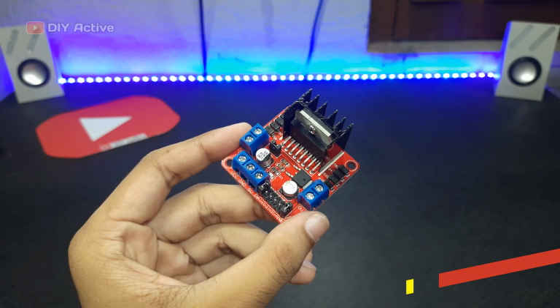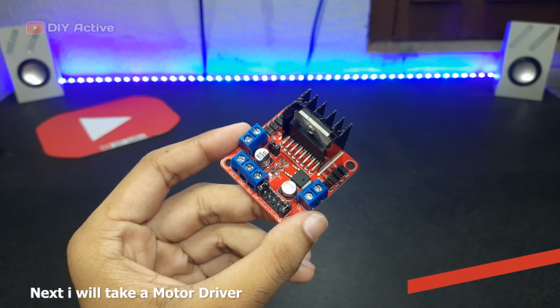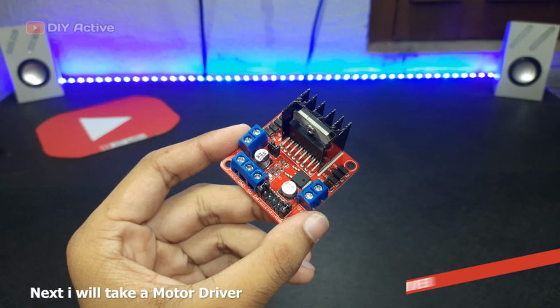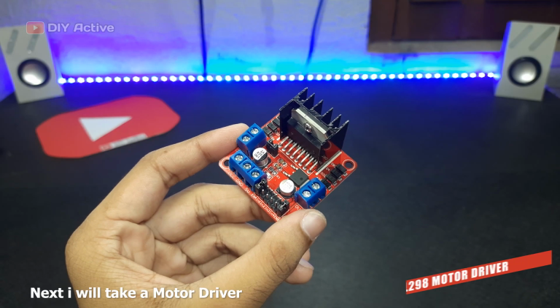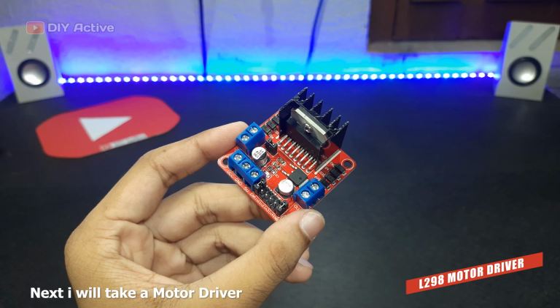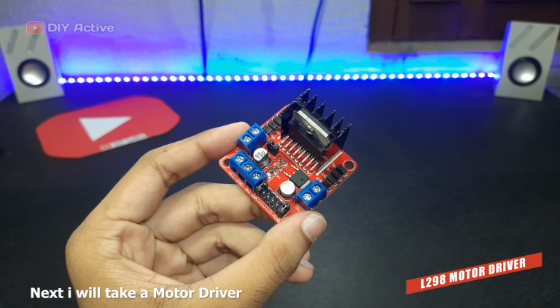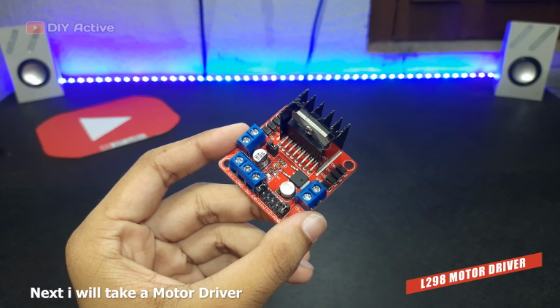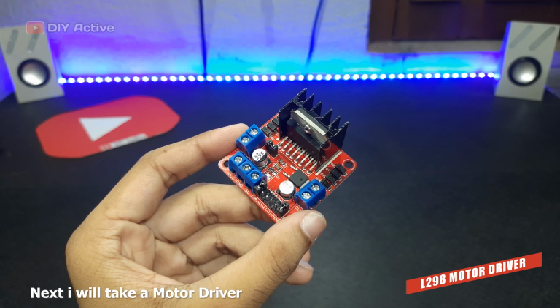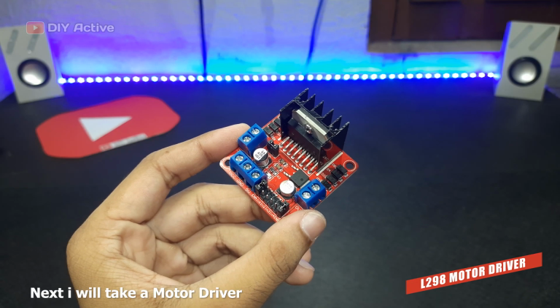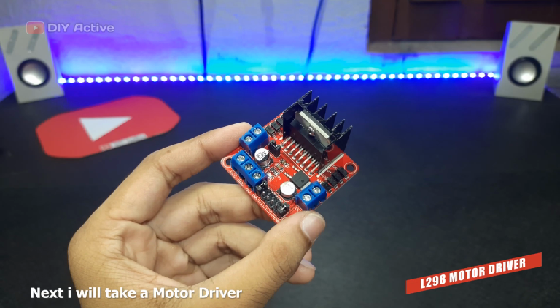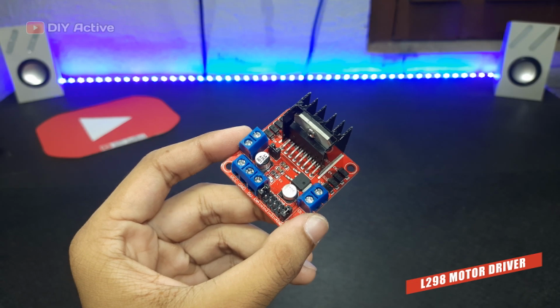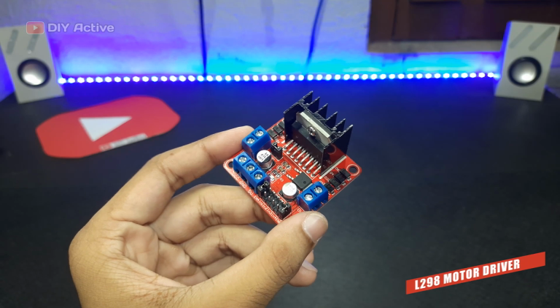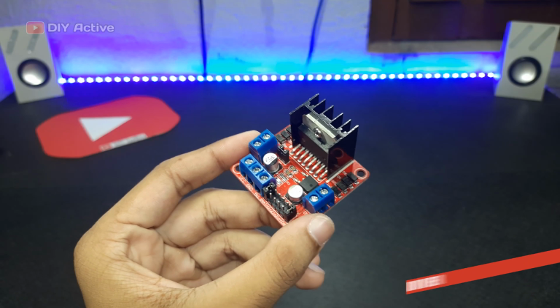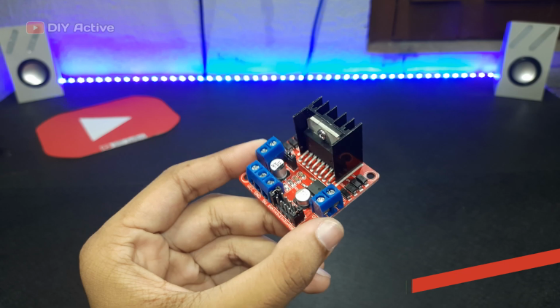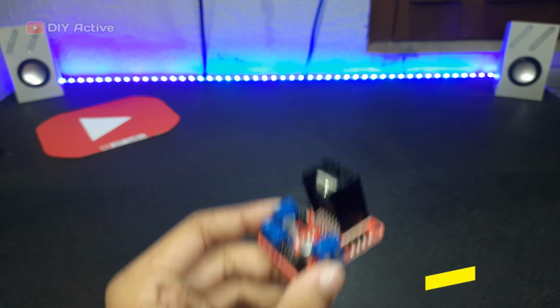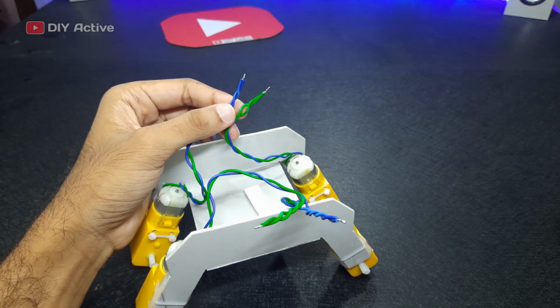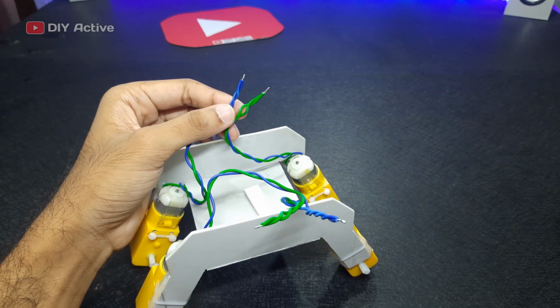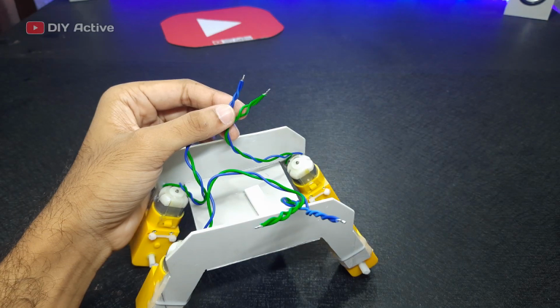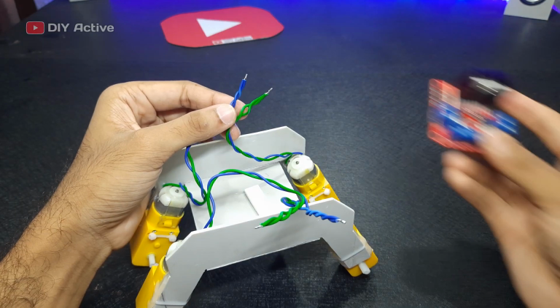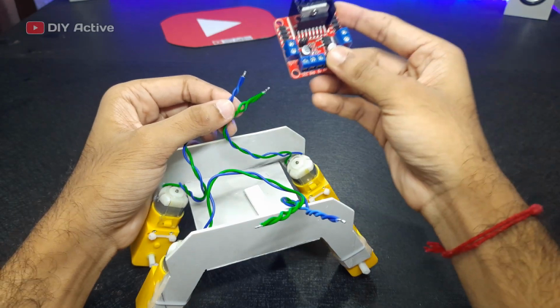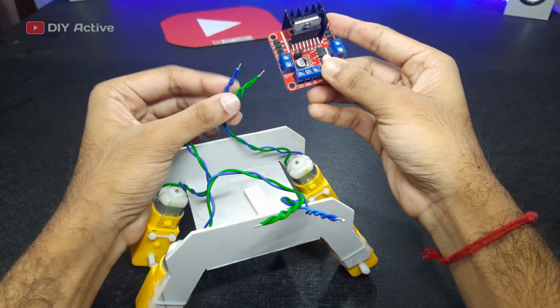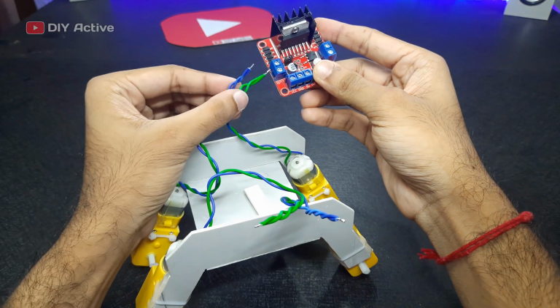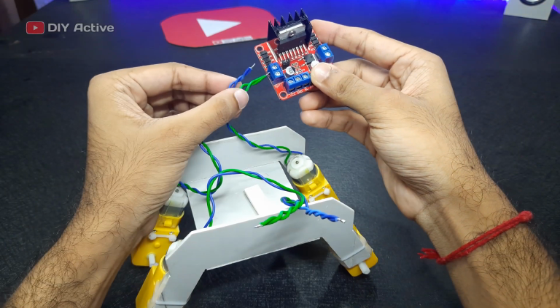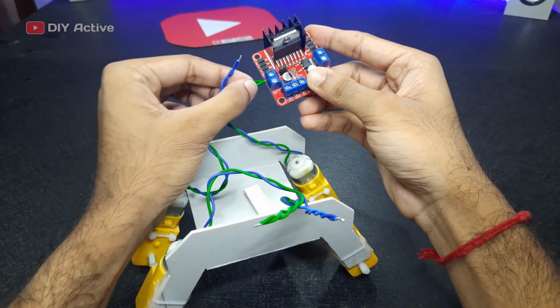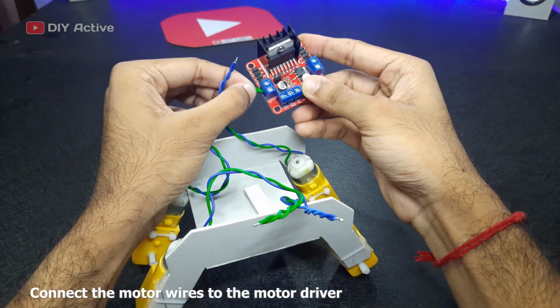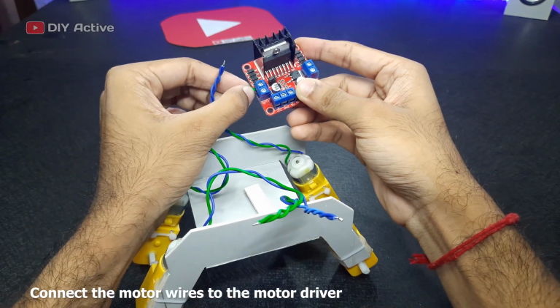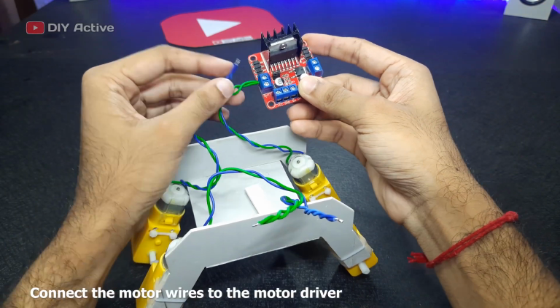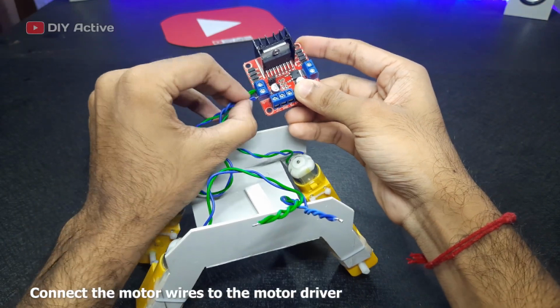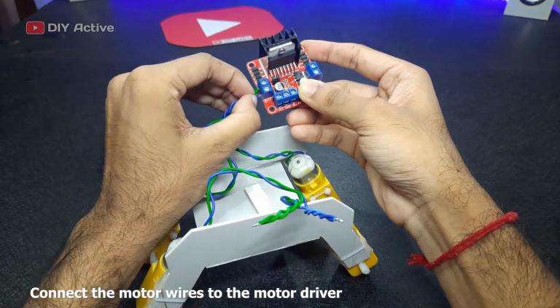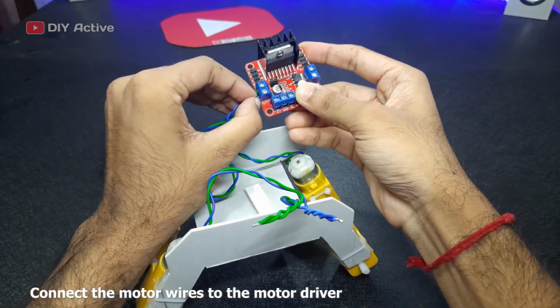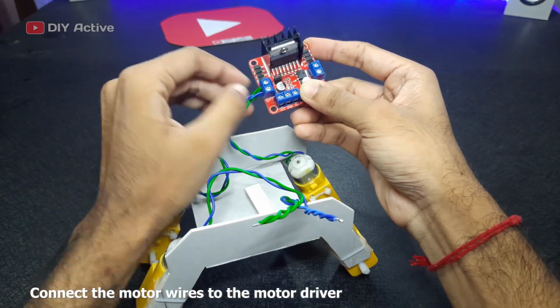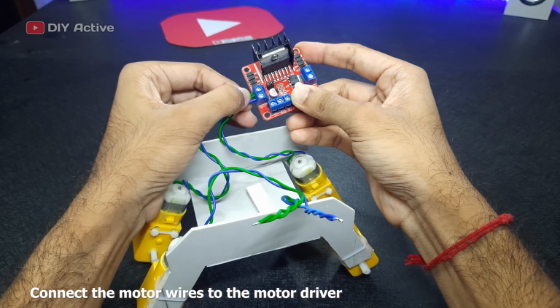Next, I will take a motor driver. Connect the motor wires to the motor driver.